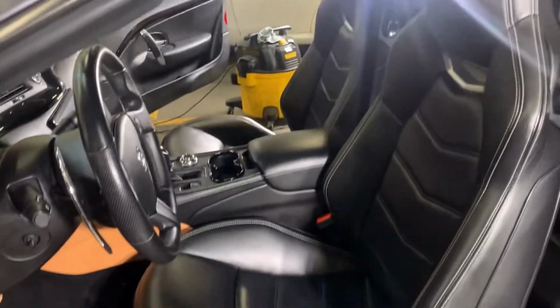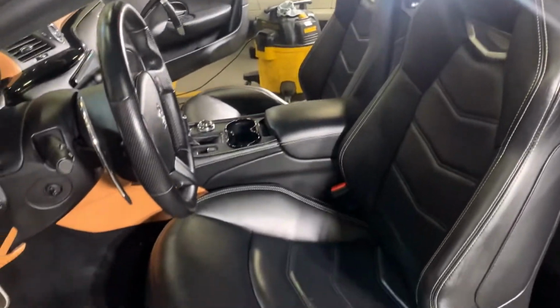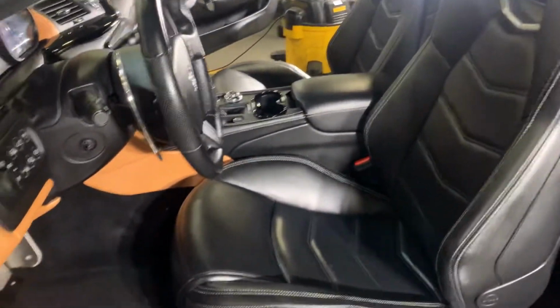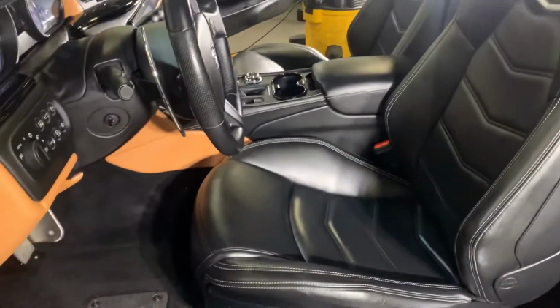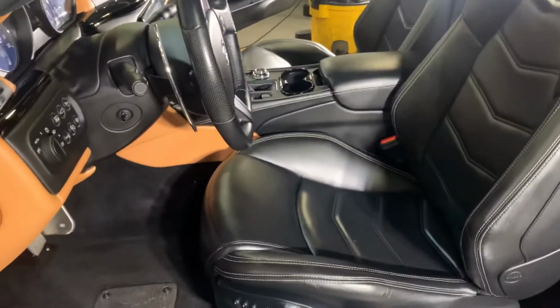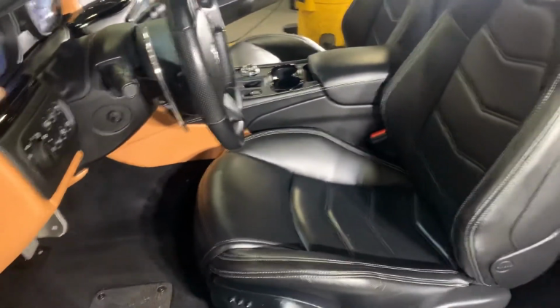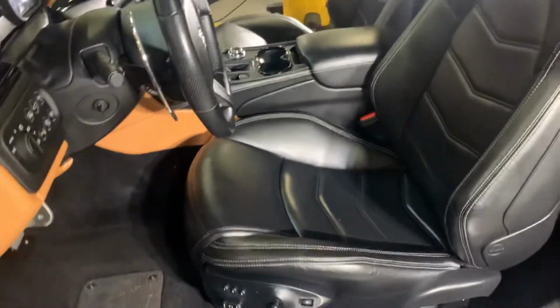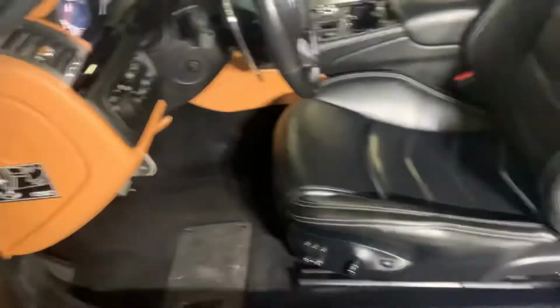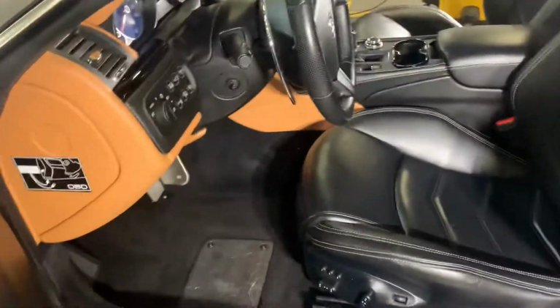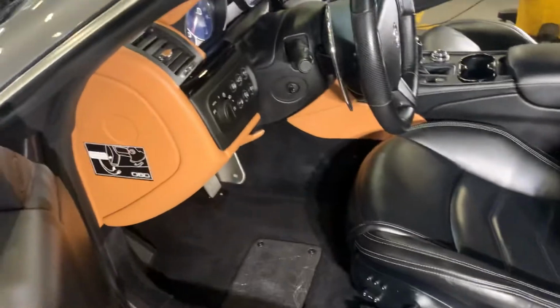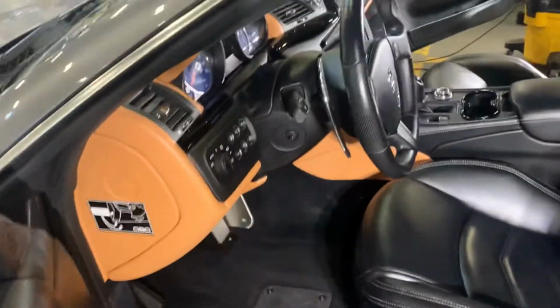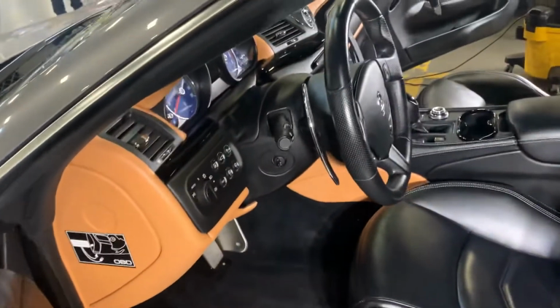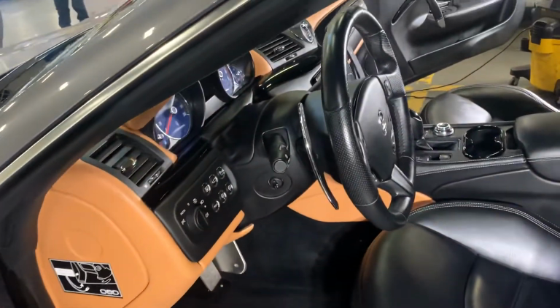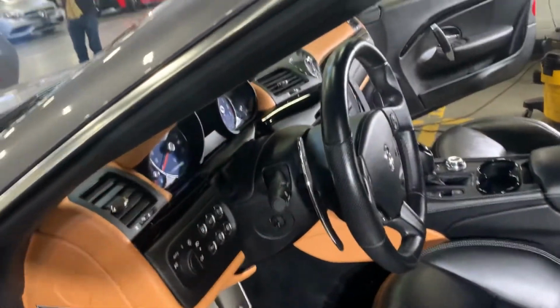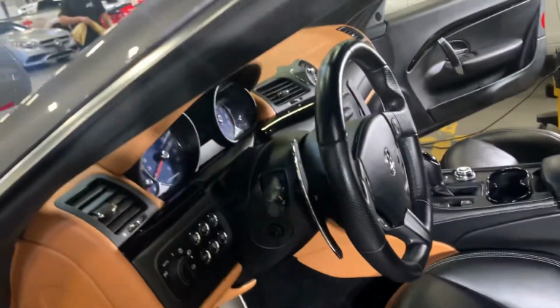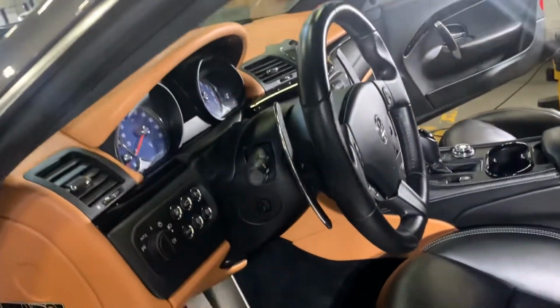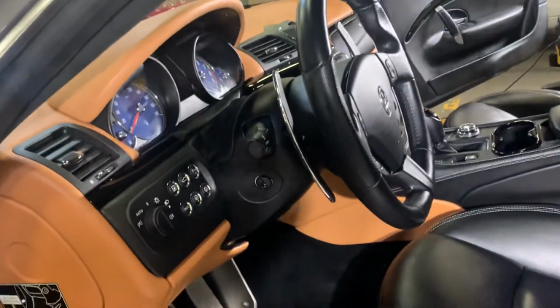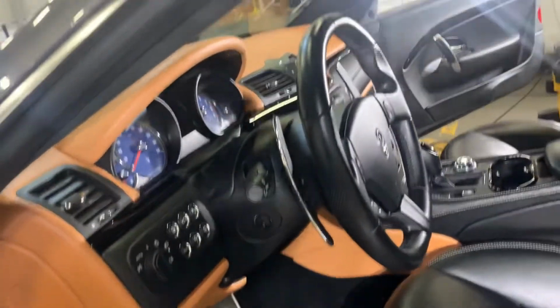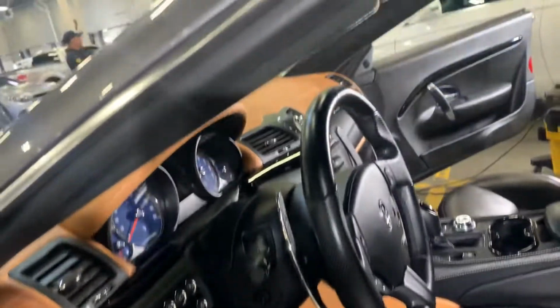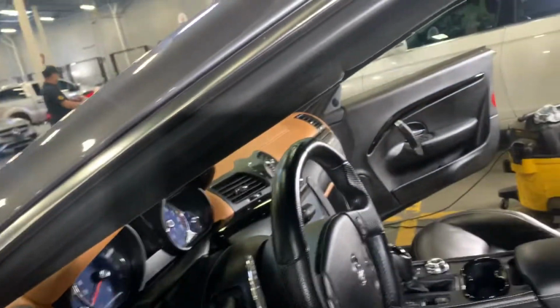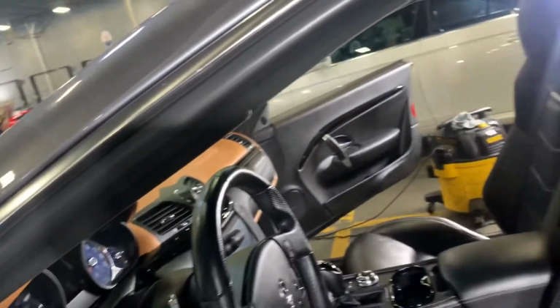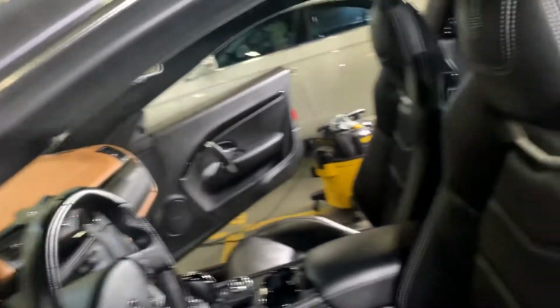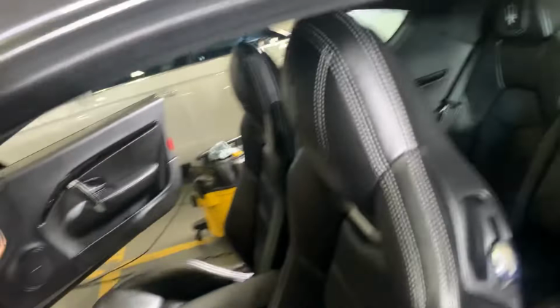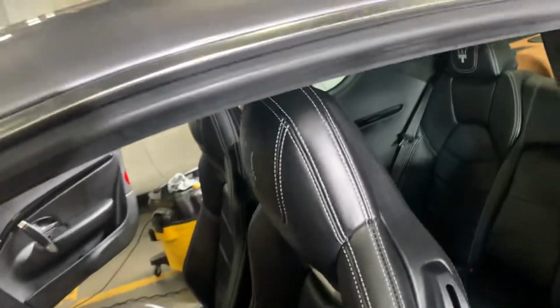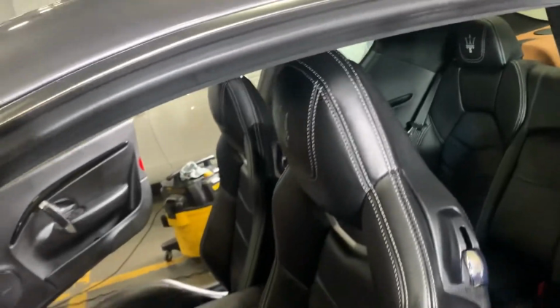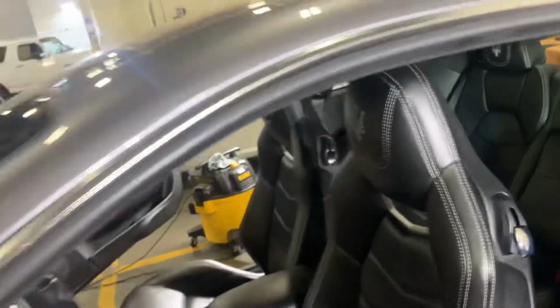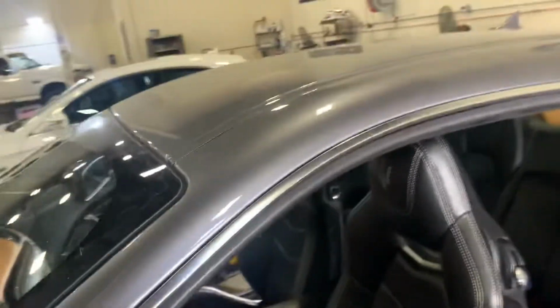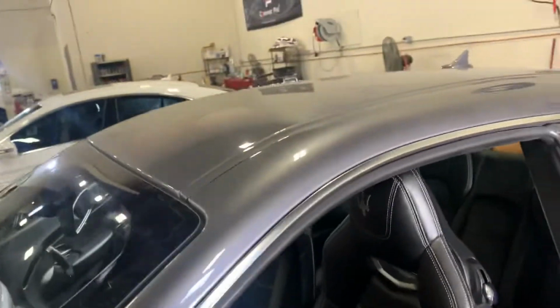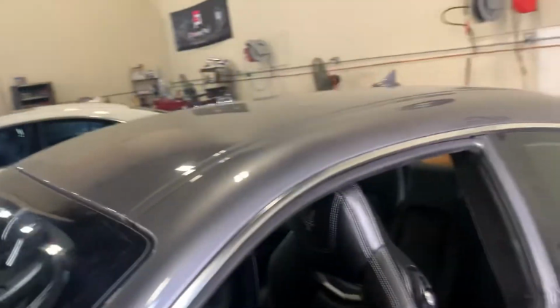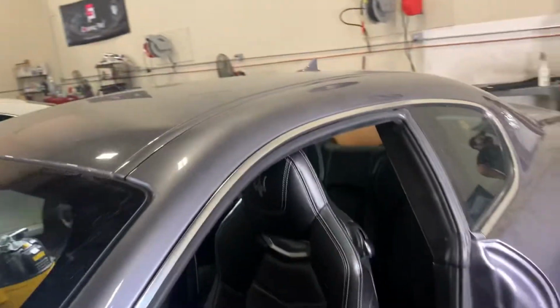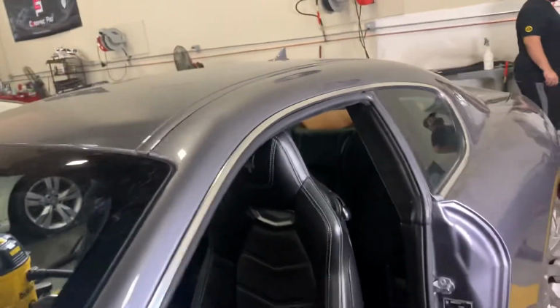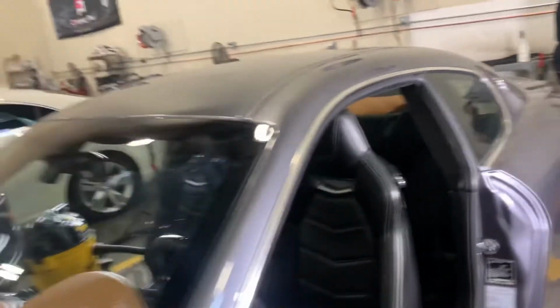Beautiful car. It's got the two-tone interior — black leather seats with tan upholstering. Very nice. They're just finishing it up as we speak.